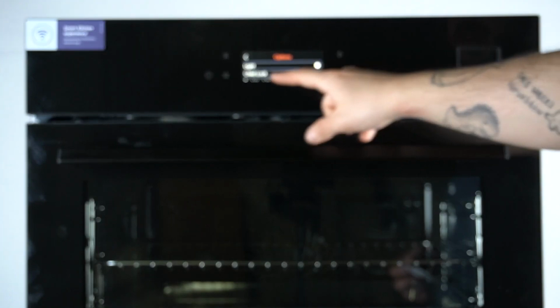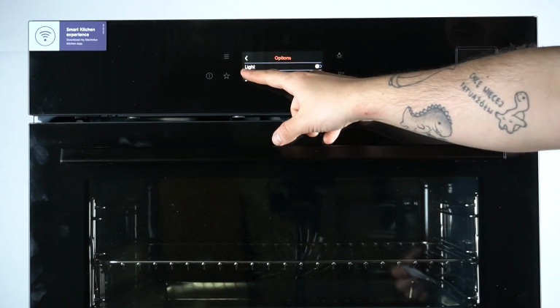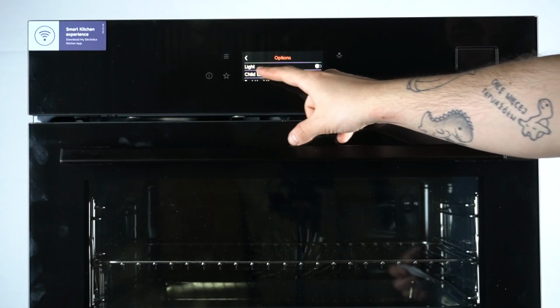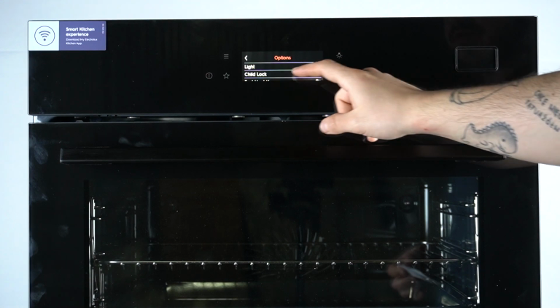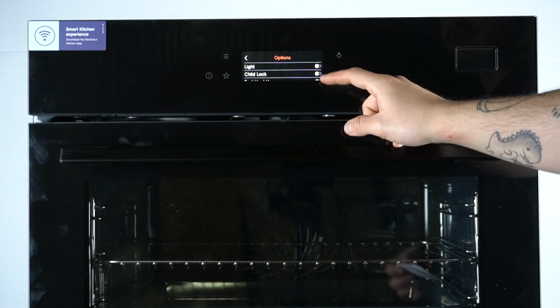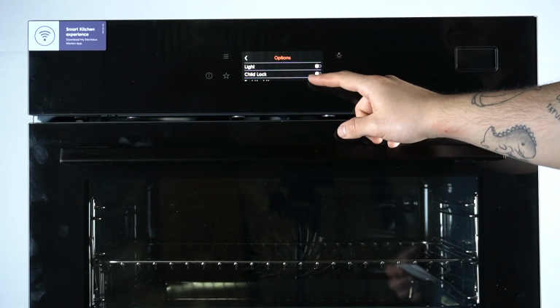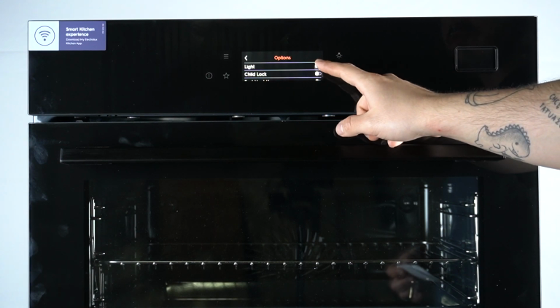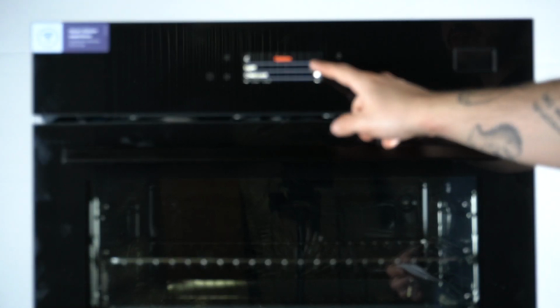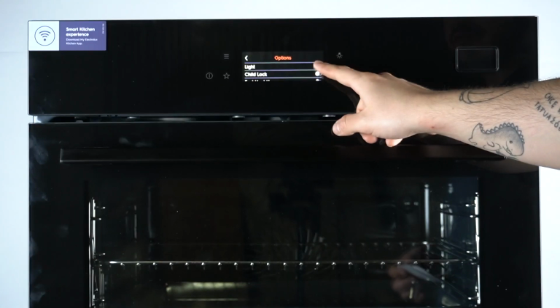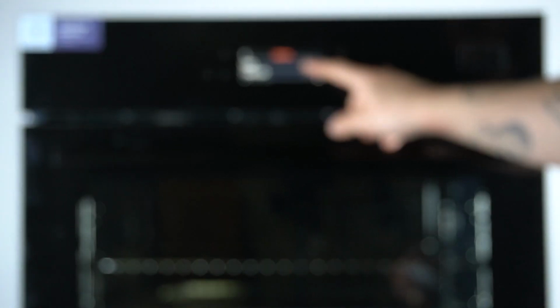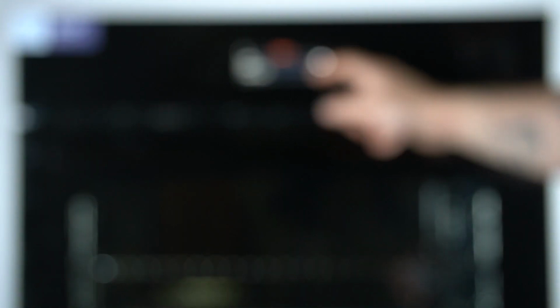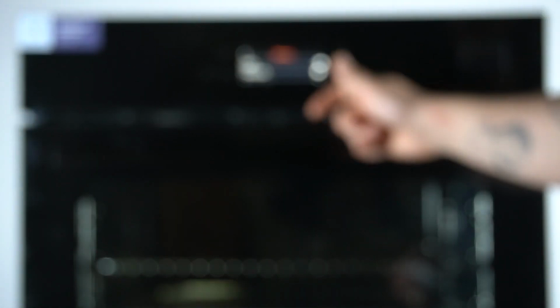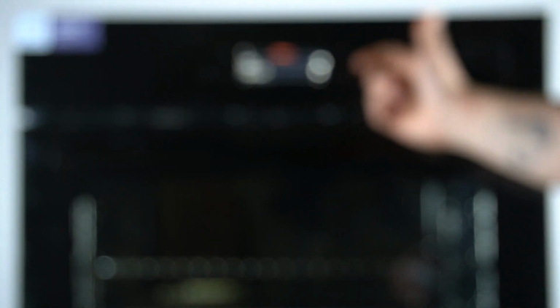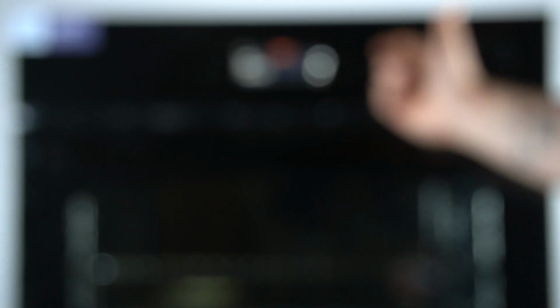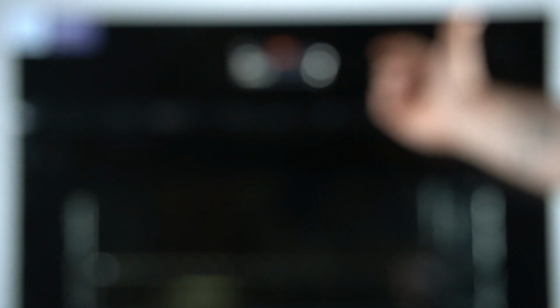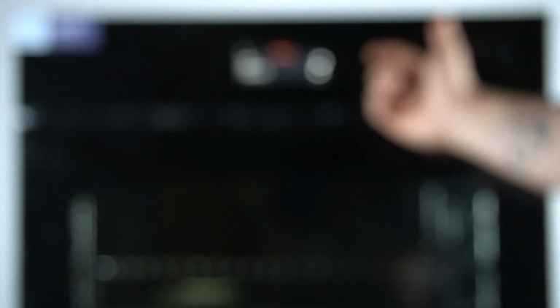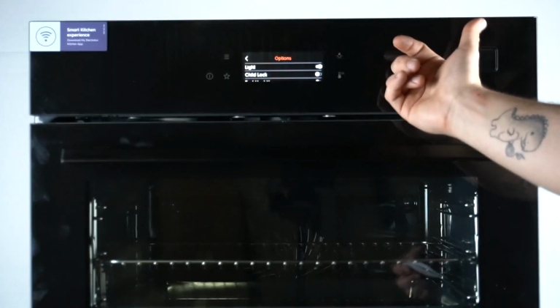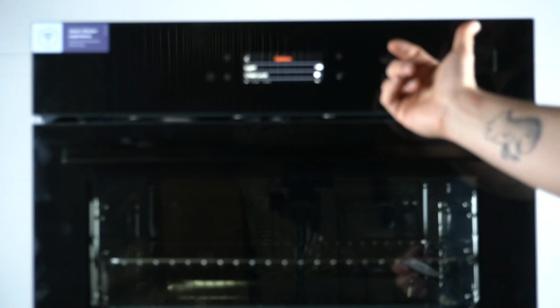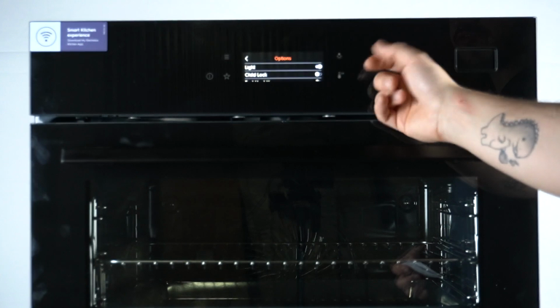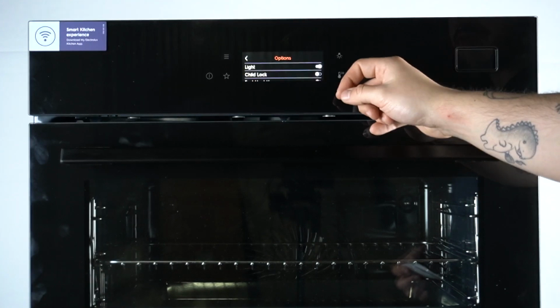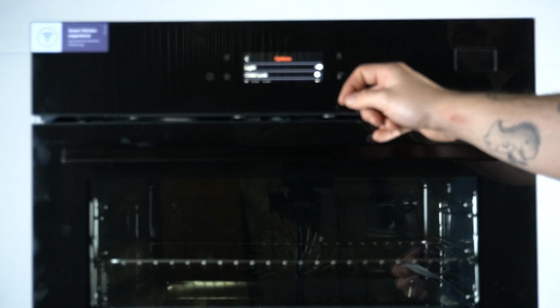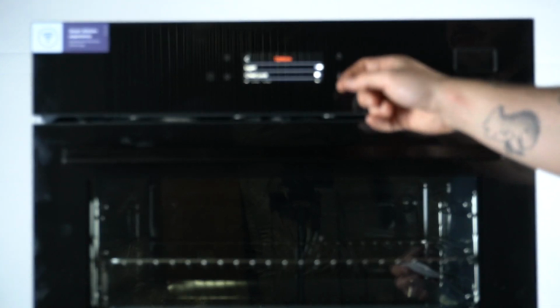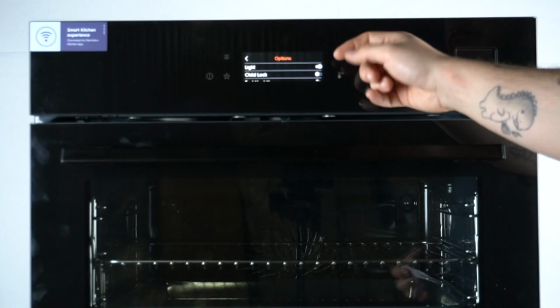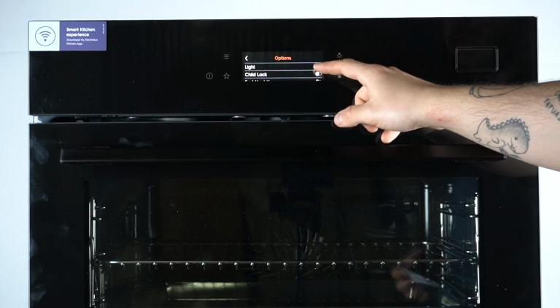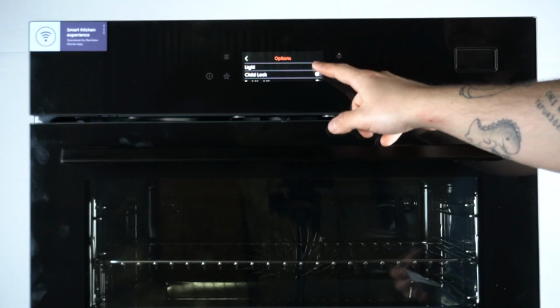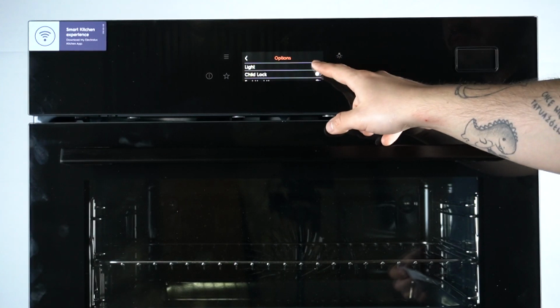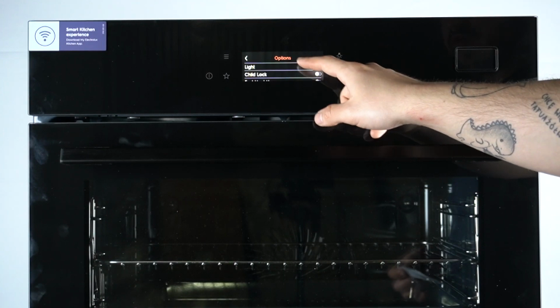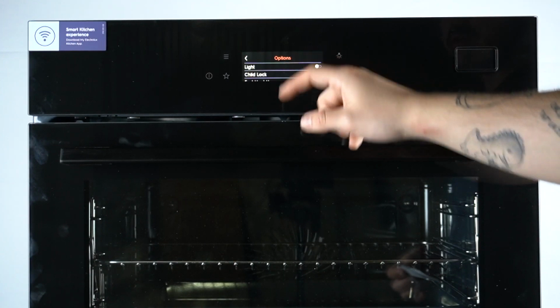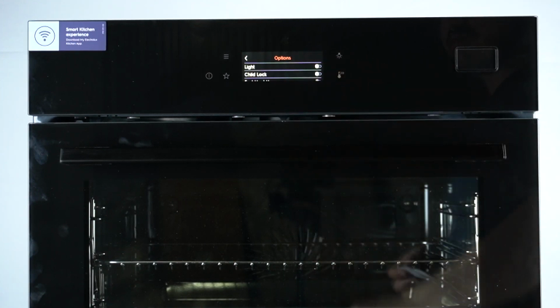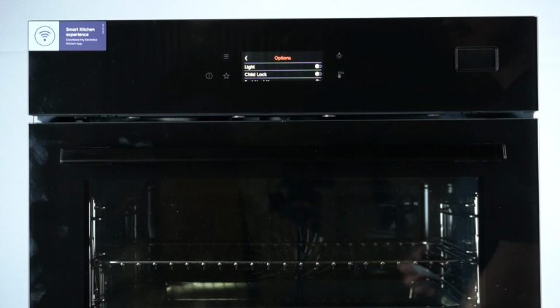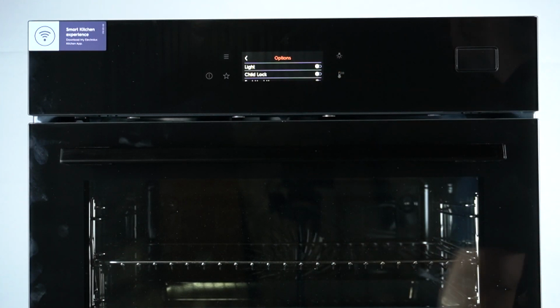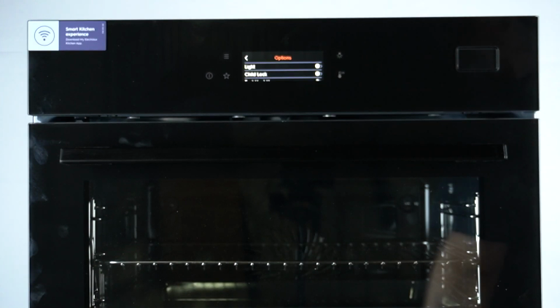As you can see, there is a light option. If you want to switch it on, tap on the switcher and move it to the active position on the right side. If you want to switch it off, just click on it again.